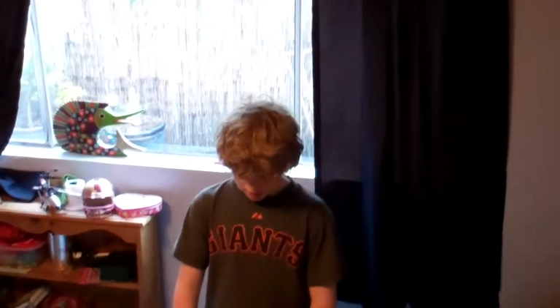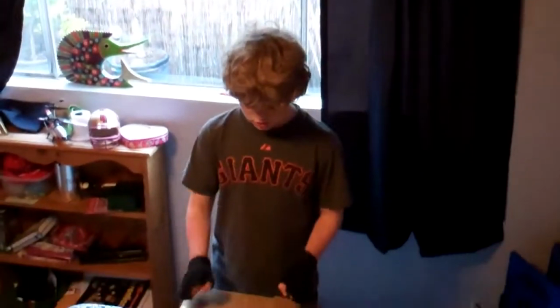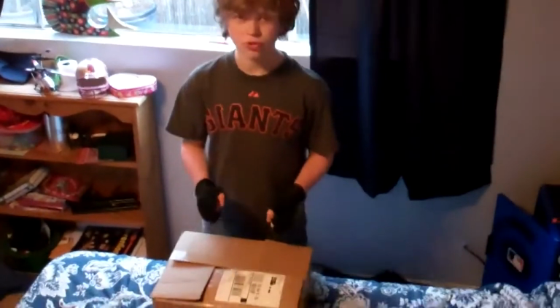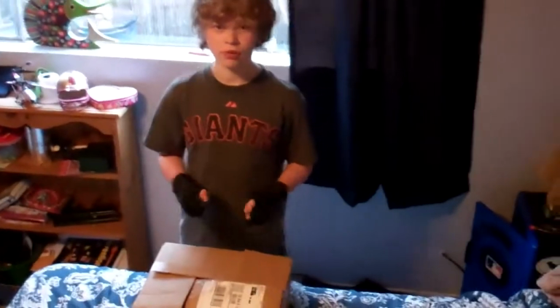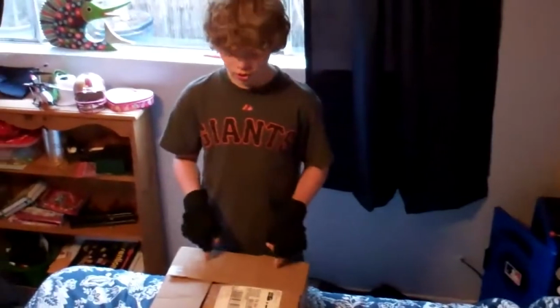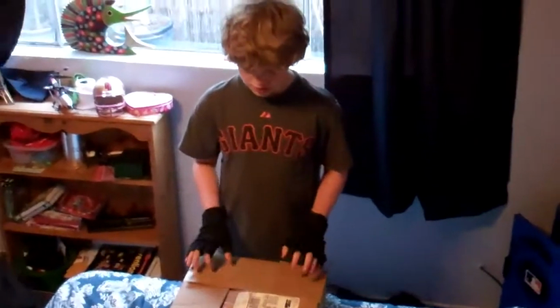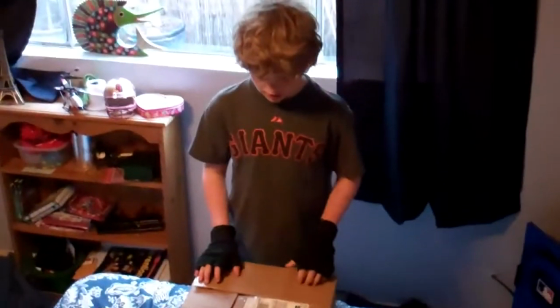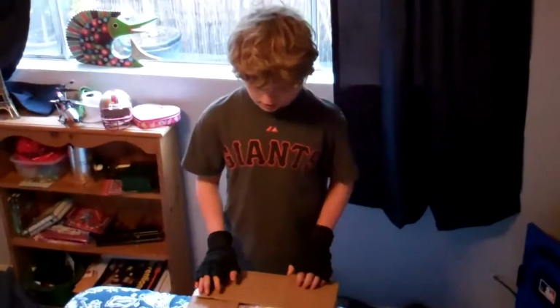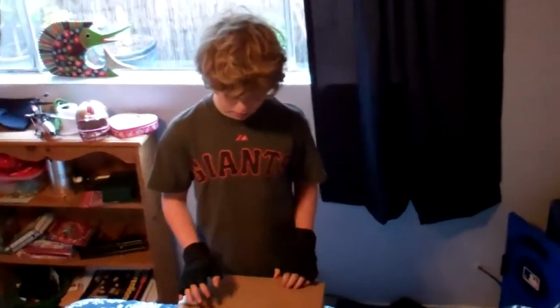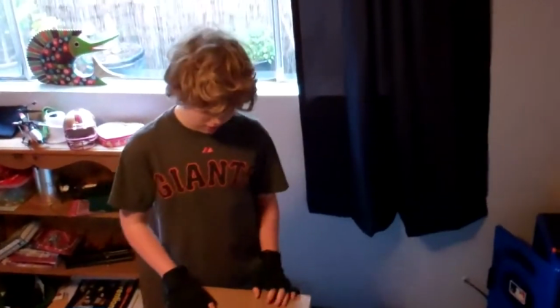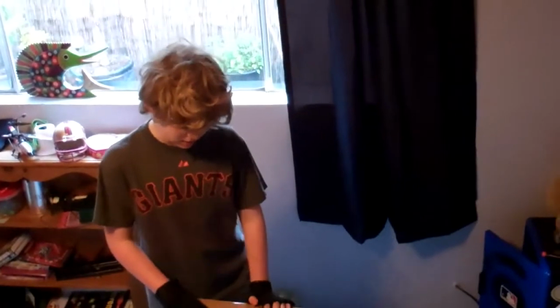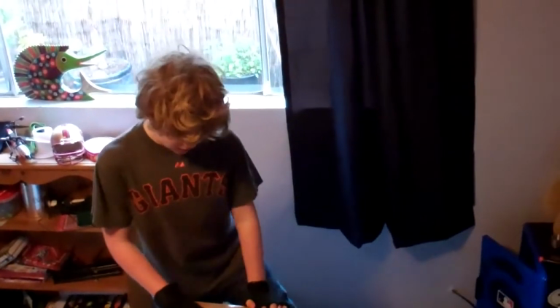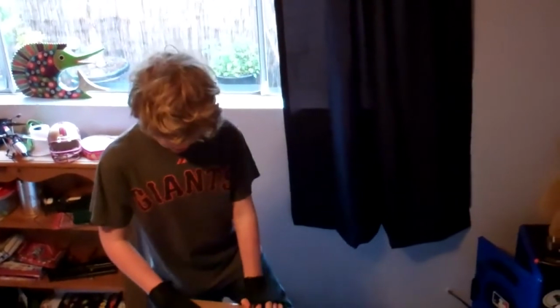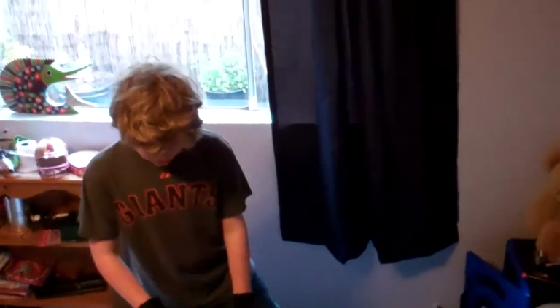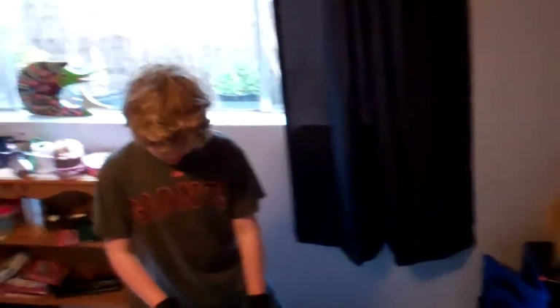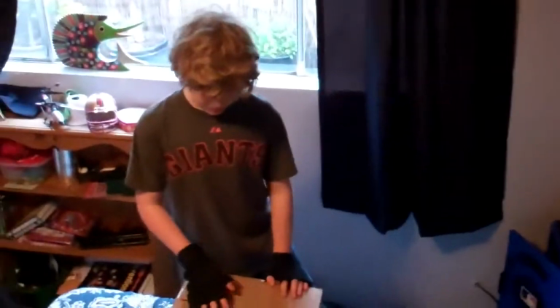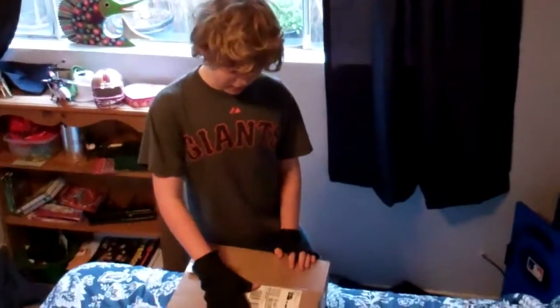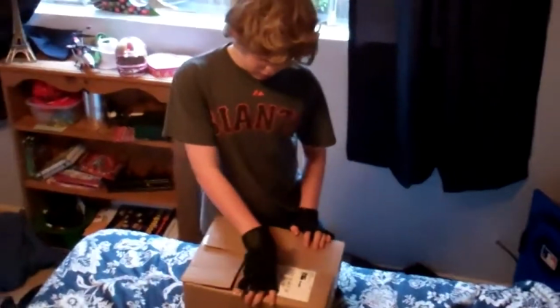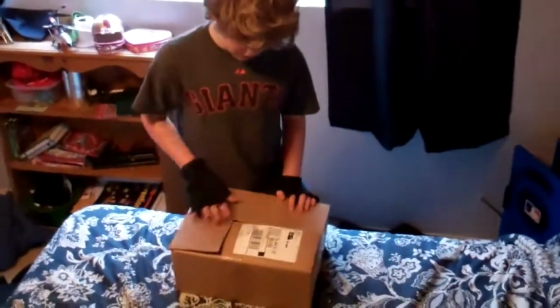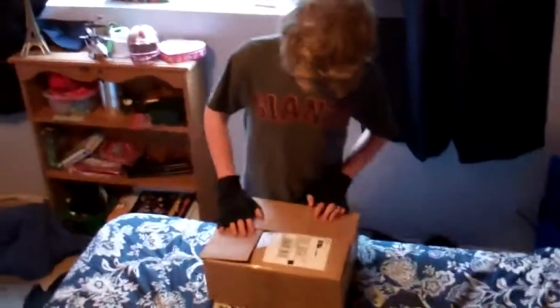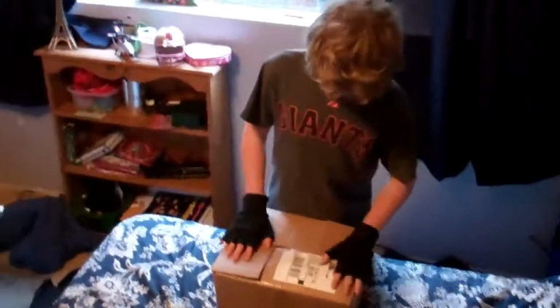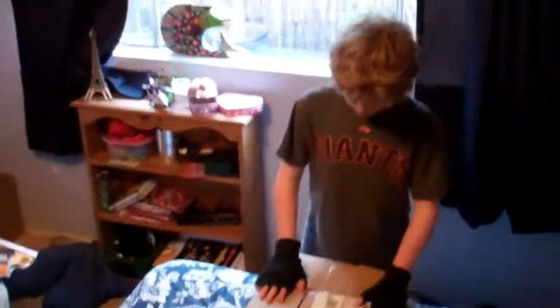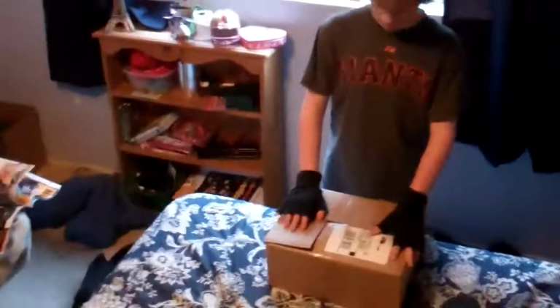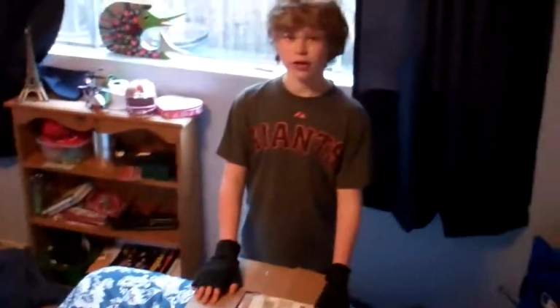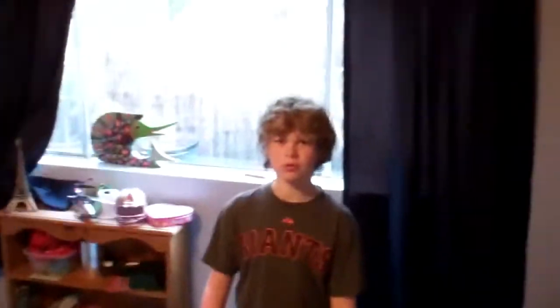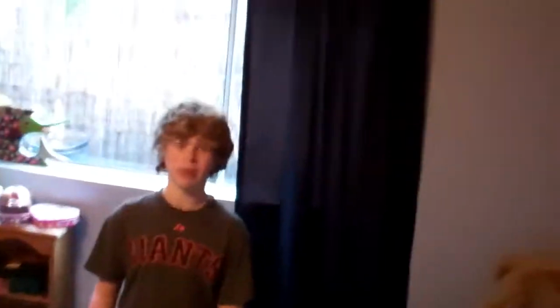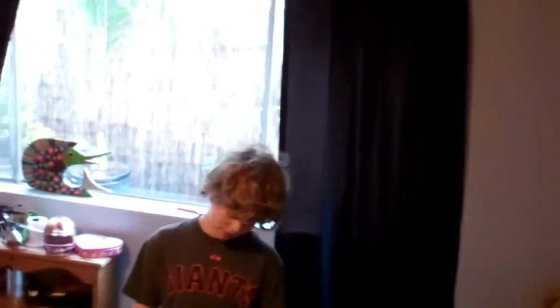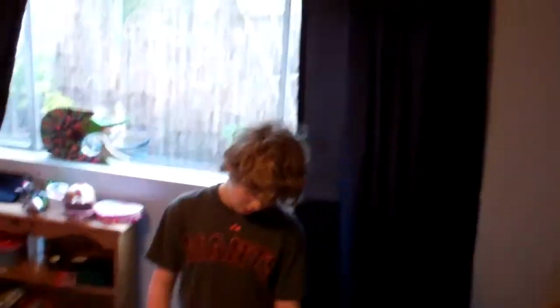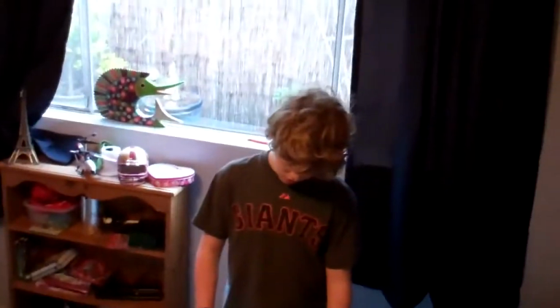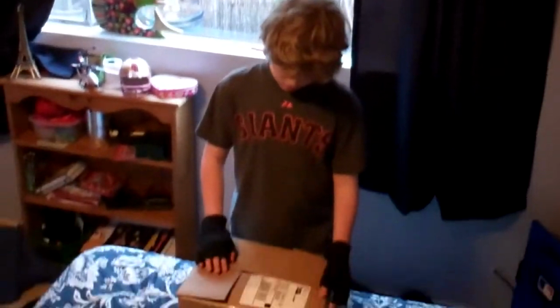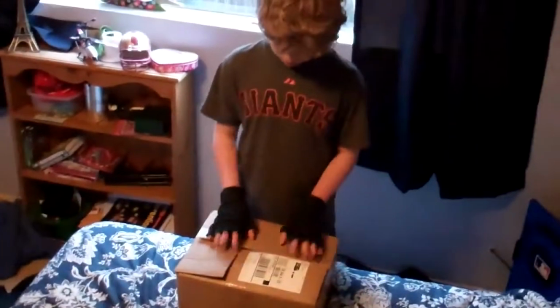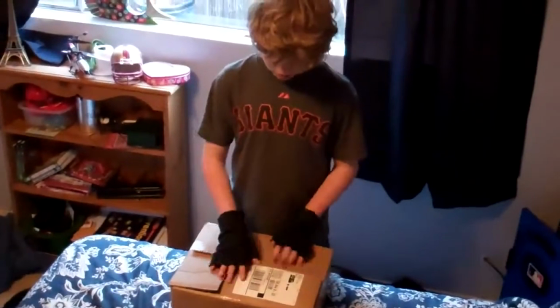Hey guys, it's Pull Snake here from Nerd Herd and I have my box I received from Evike.com. I got it in like 4 days because Evike is known for its fast shipping, which is amazing. So let's open up the box.